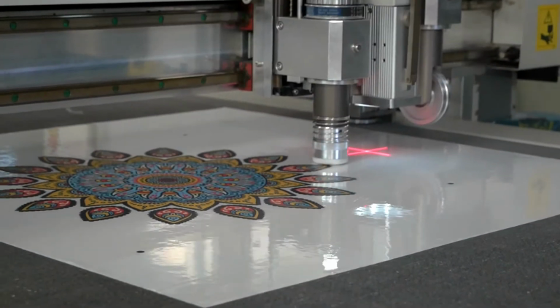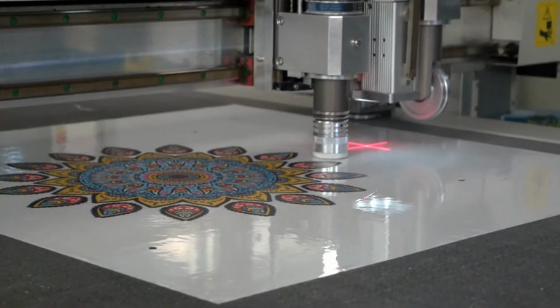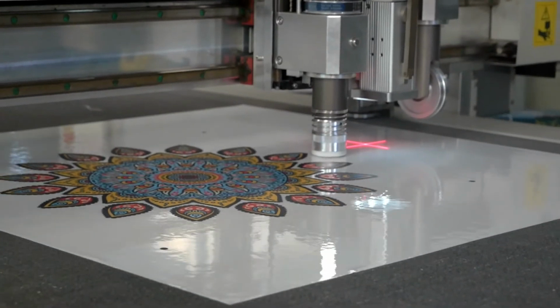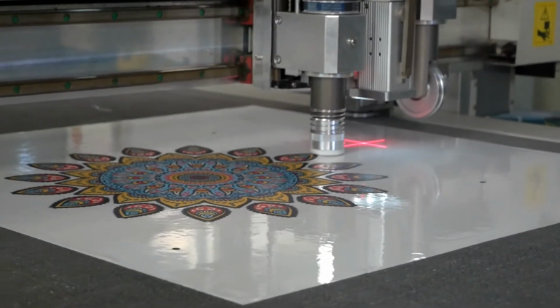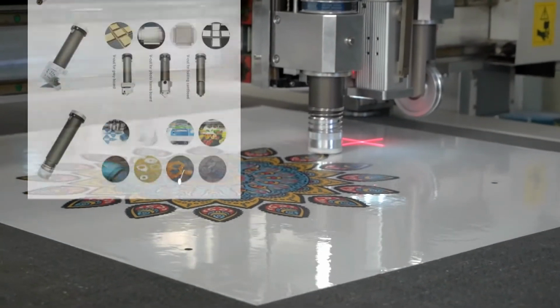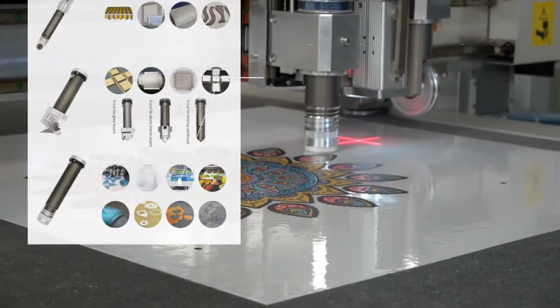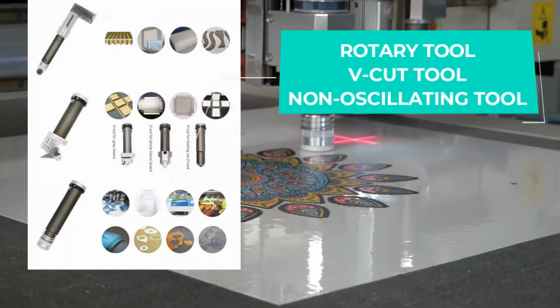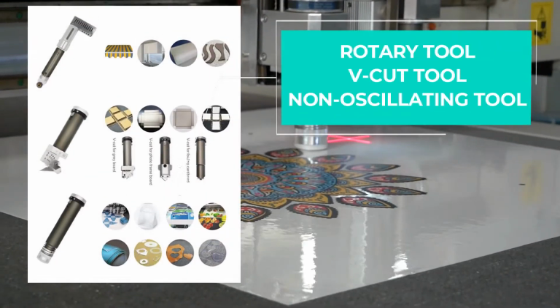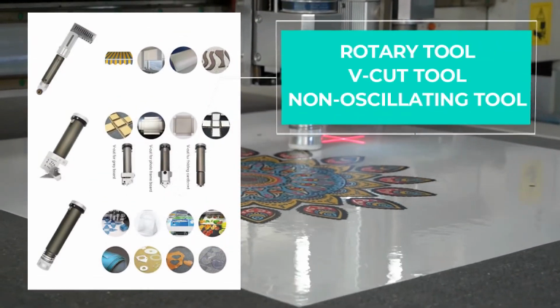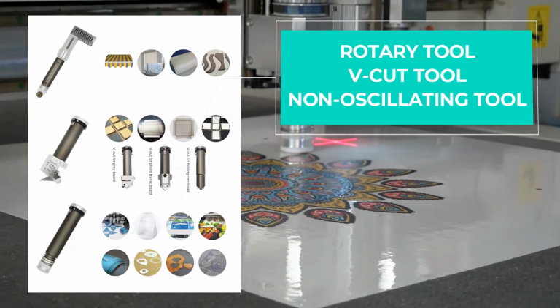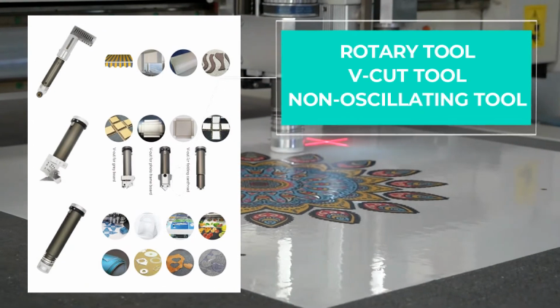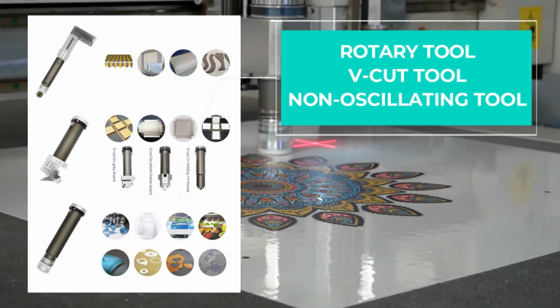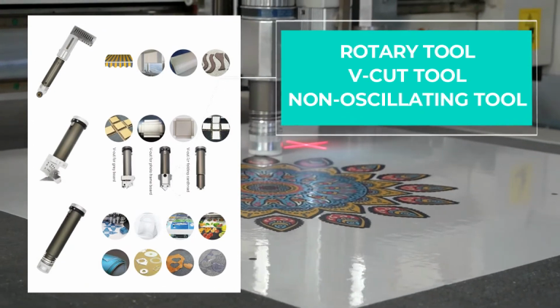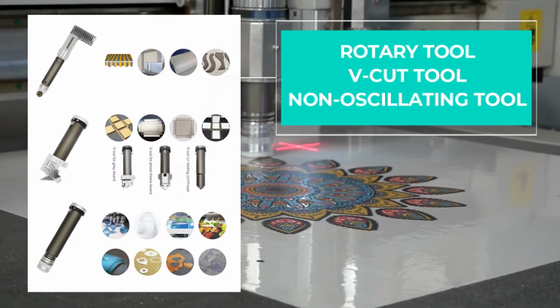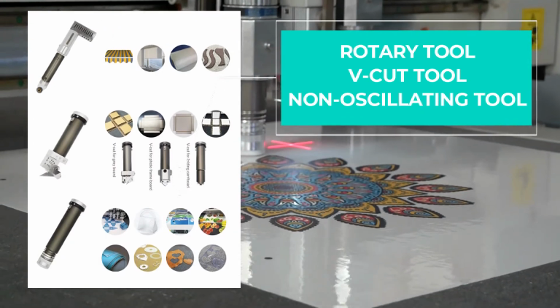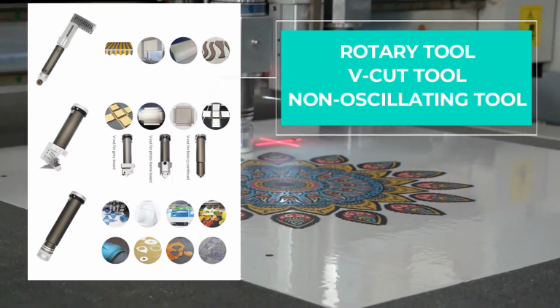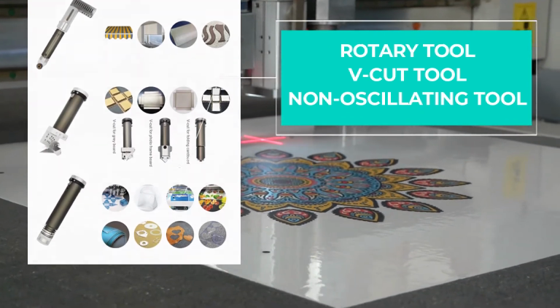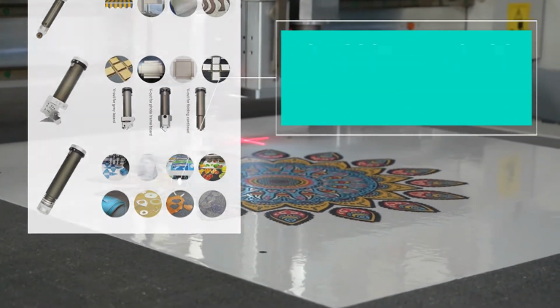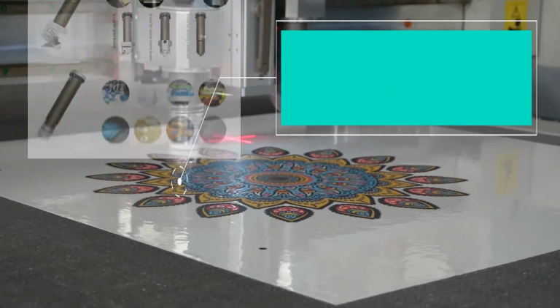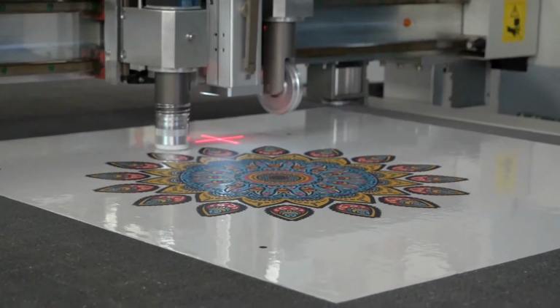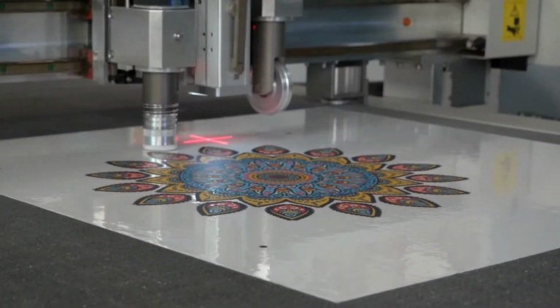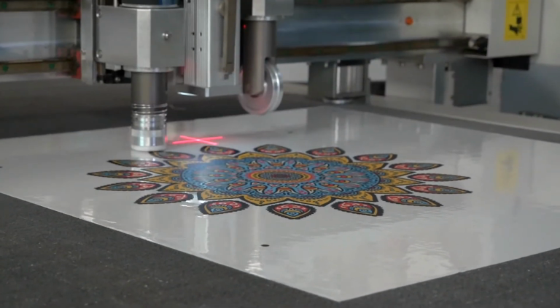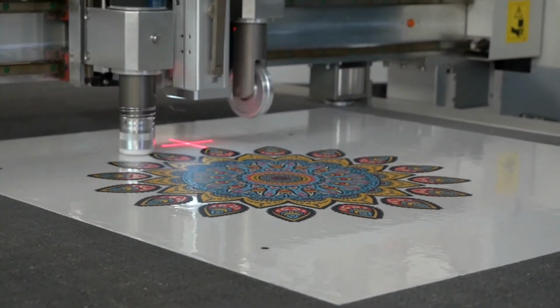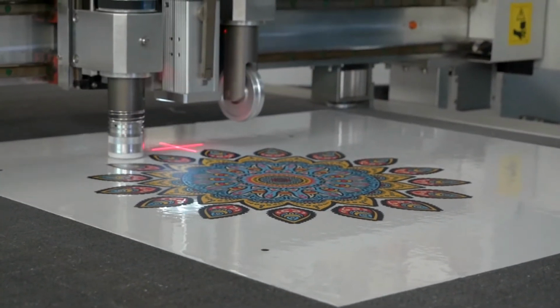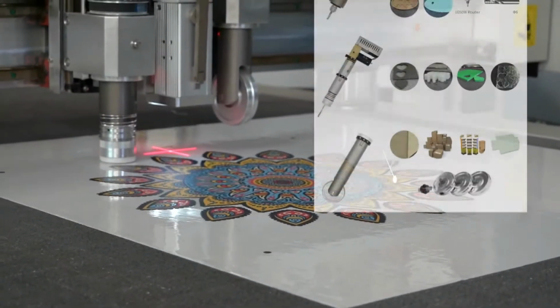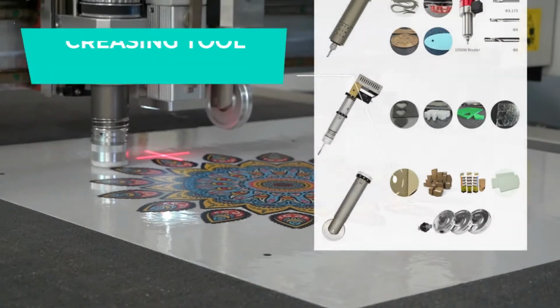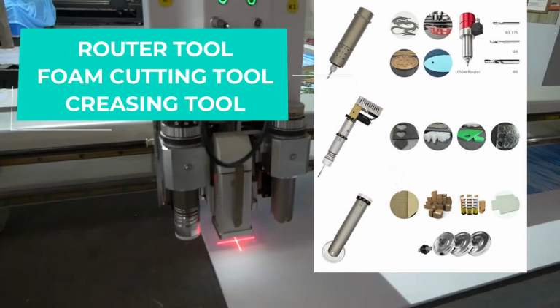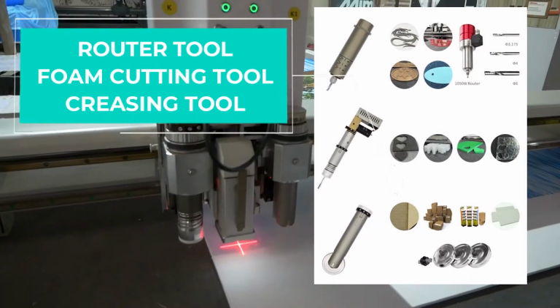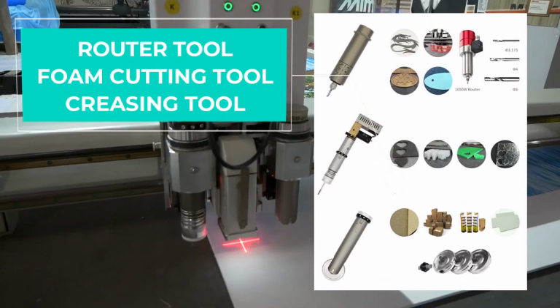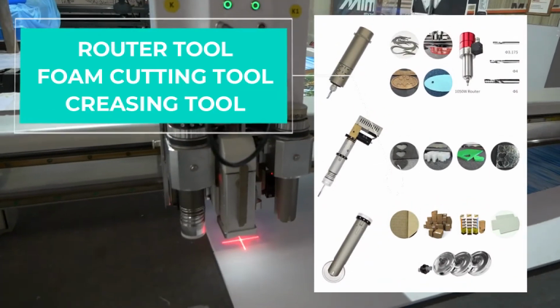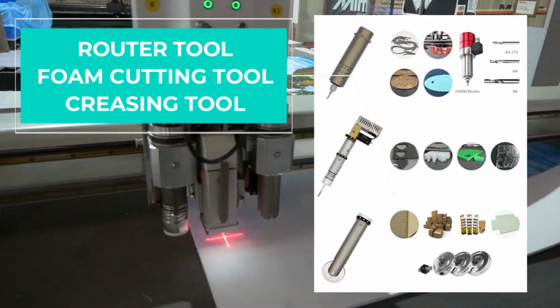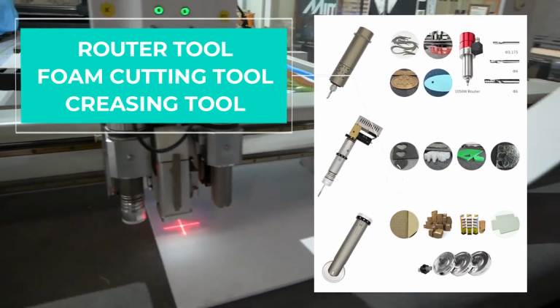Other blades are the rotary tool, V-cut tool, and non-oscillating tool. Also available are the router tool, foam cutting tool, and creasing tool.